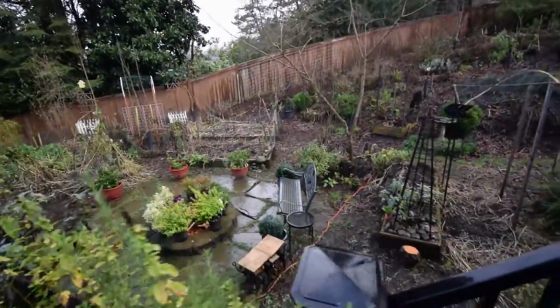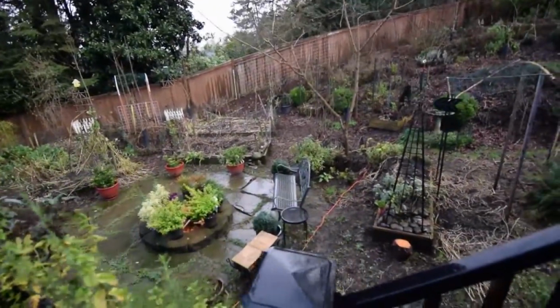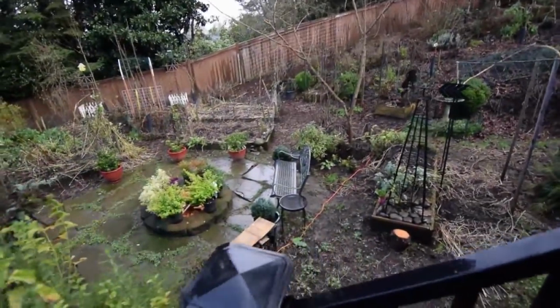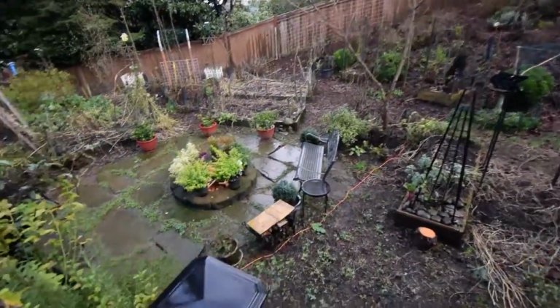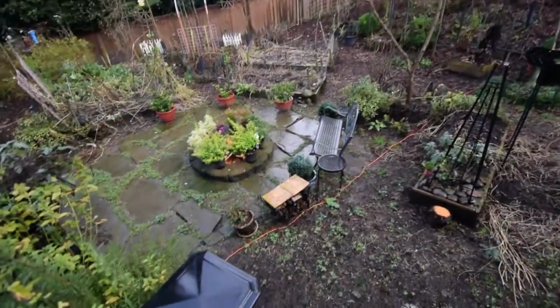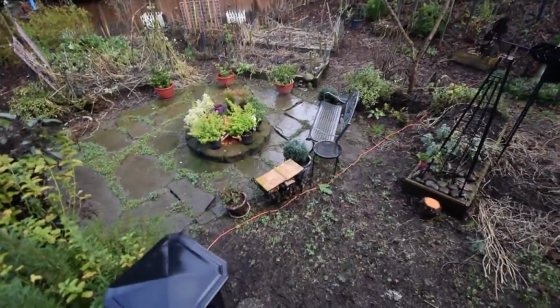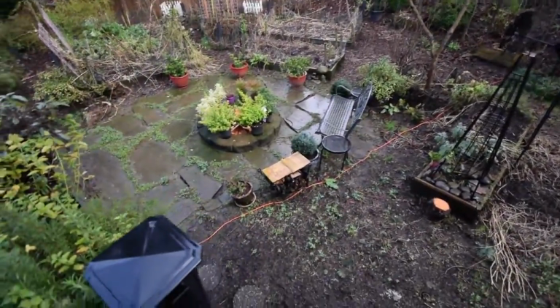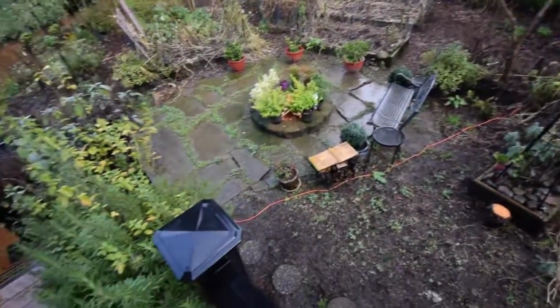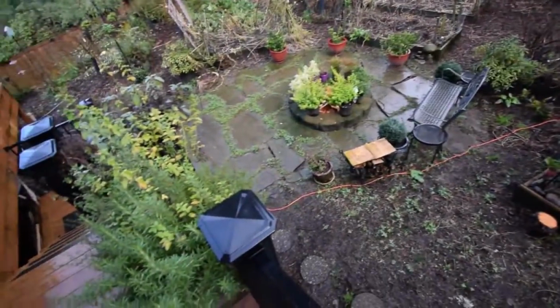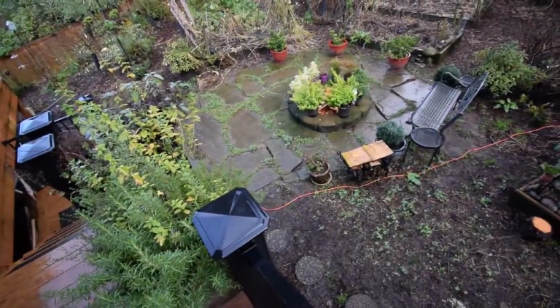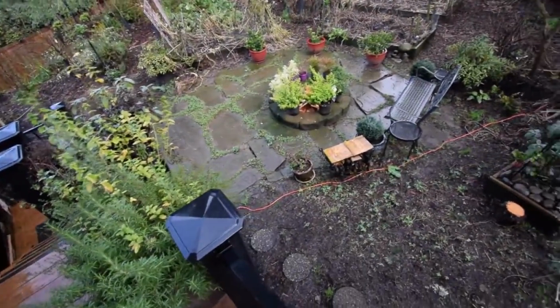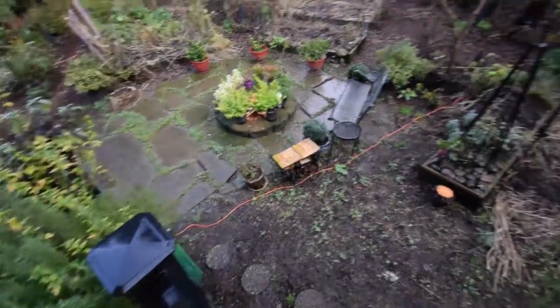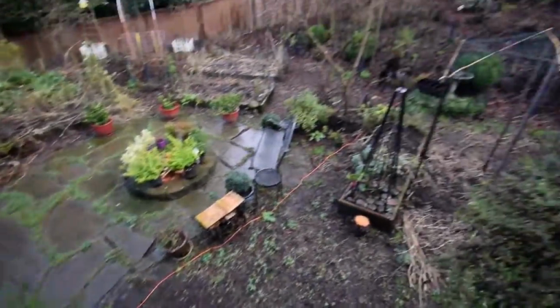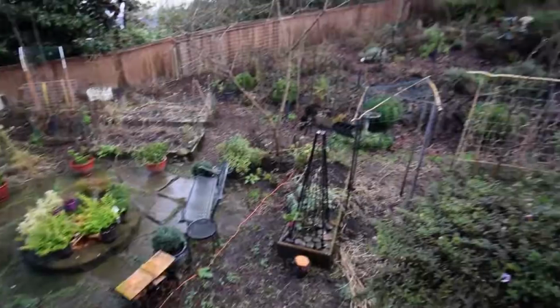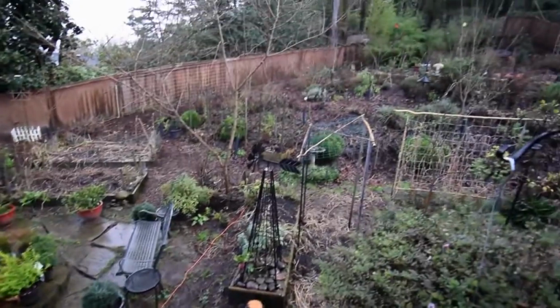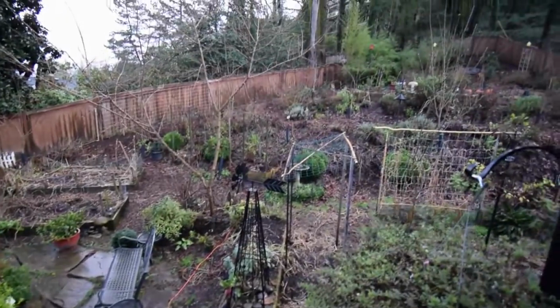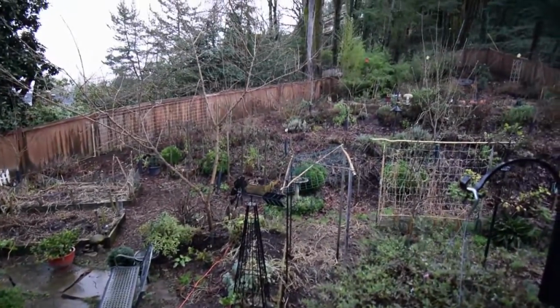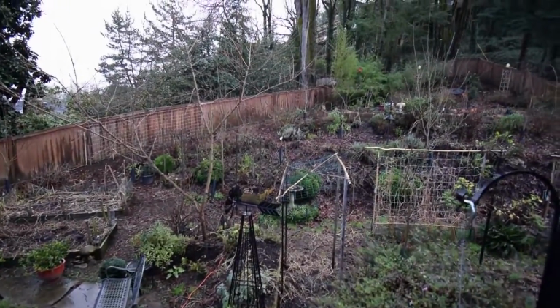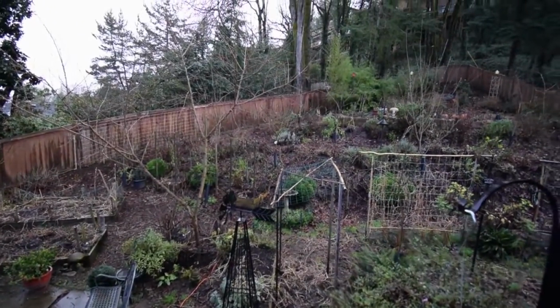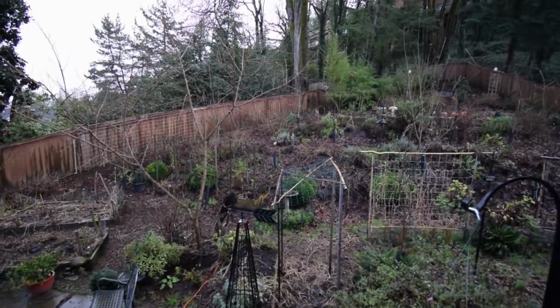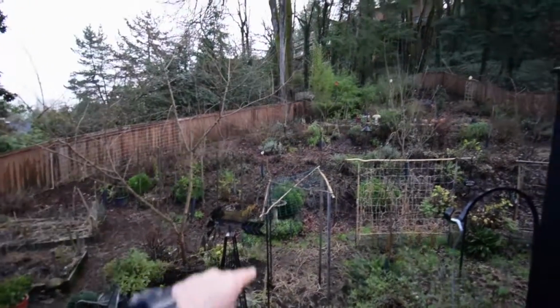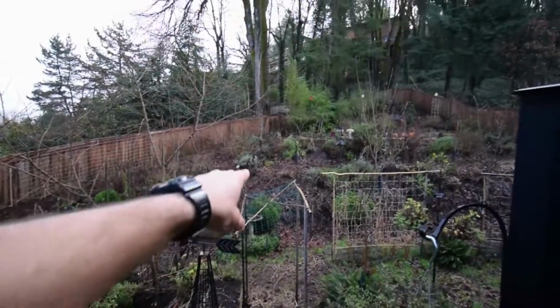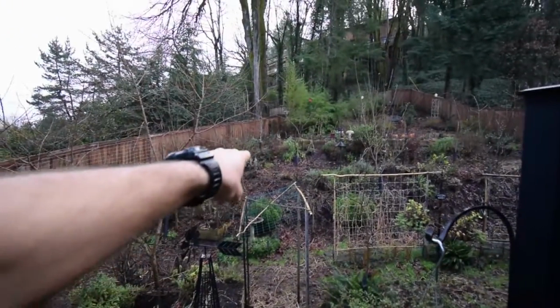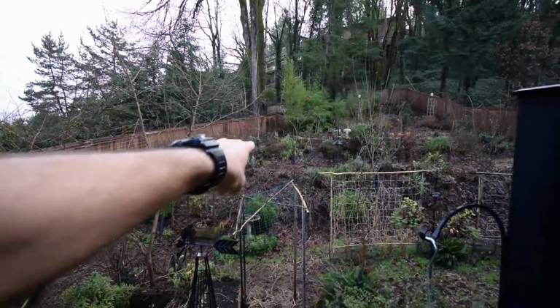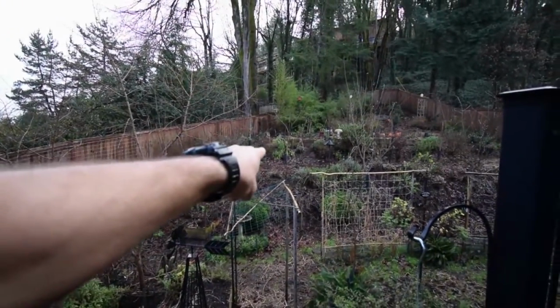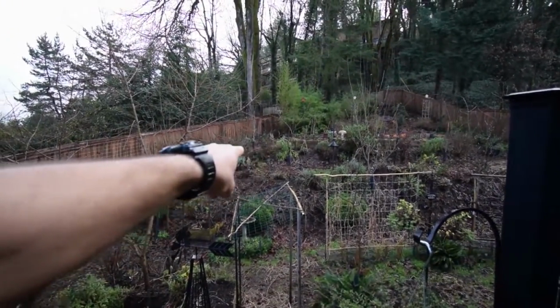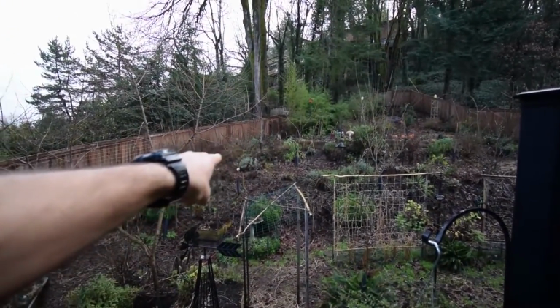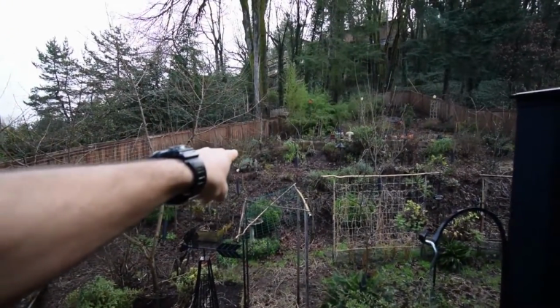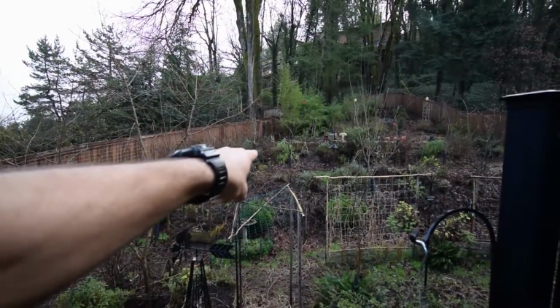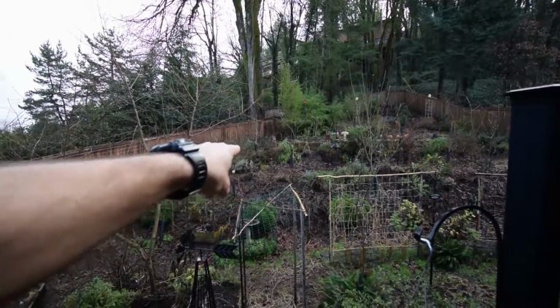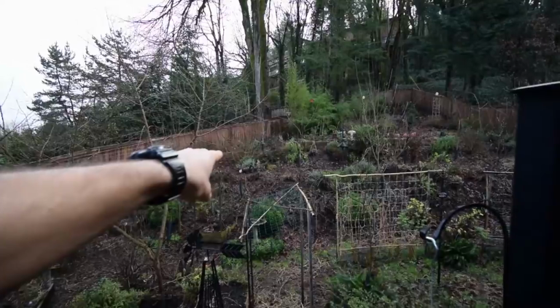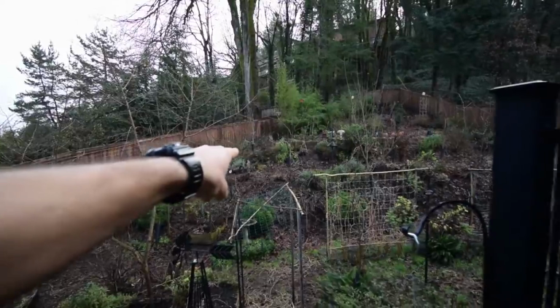As you can see, everything's pretty wet — we just had a pretty big downpour. I'm gonna get some footage while I've got some sun here. You can see over there some of our bulbs popping up.